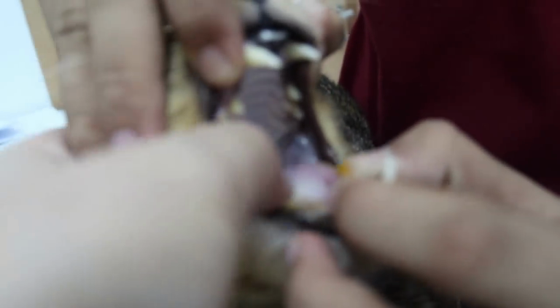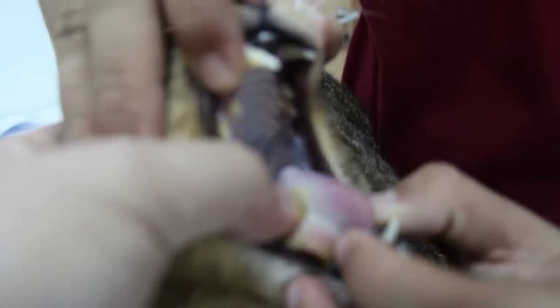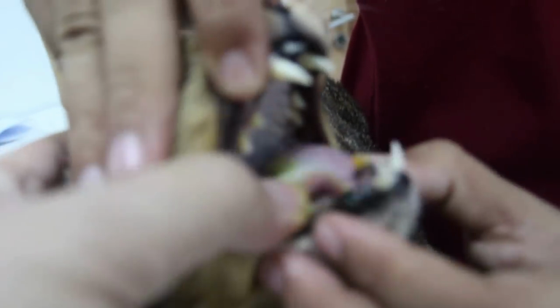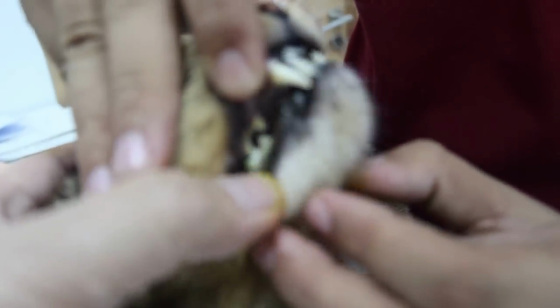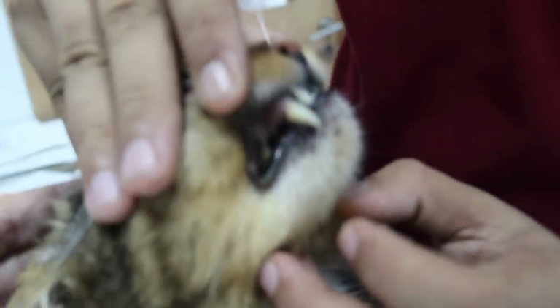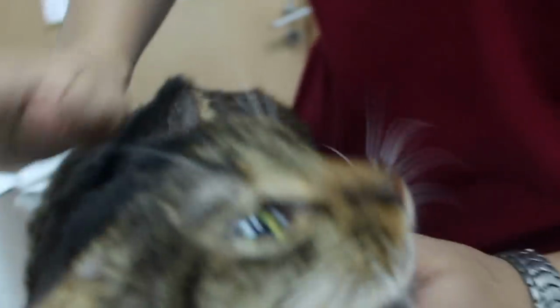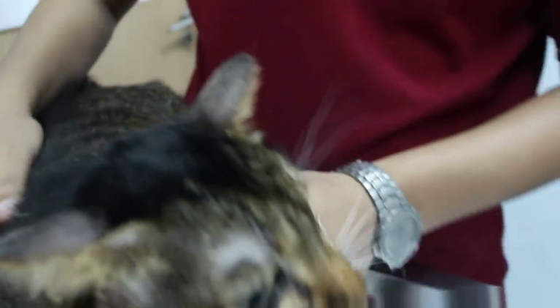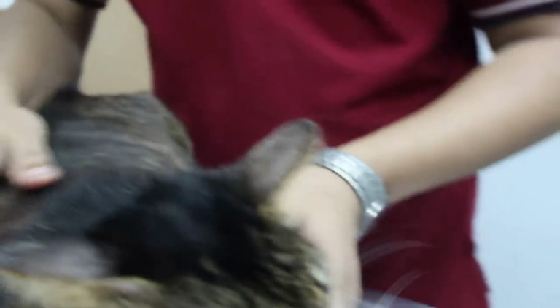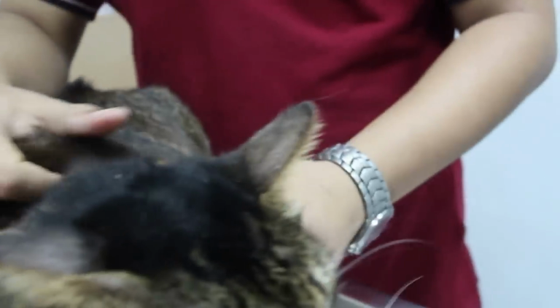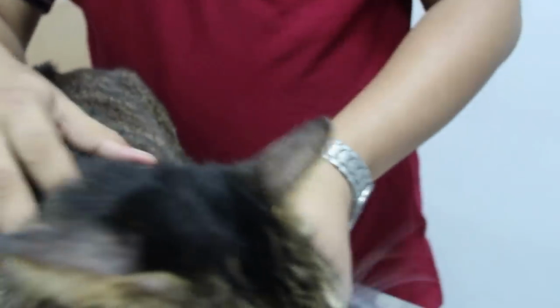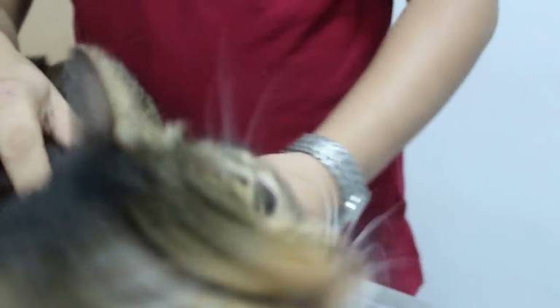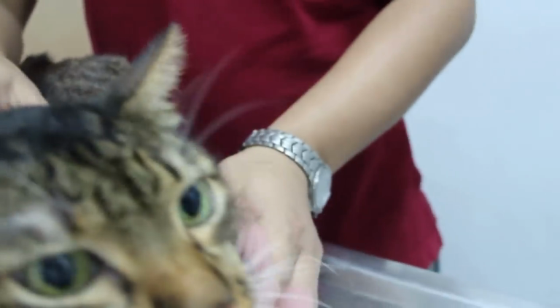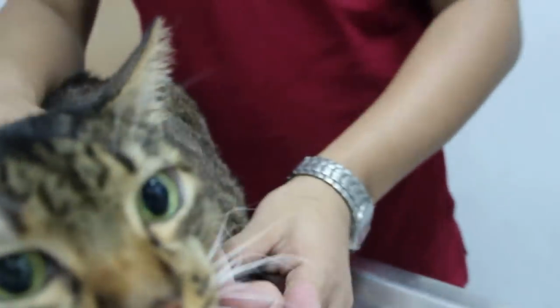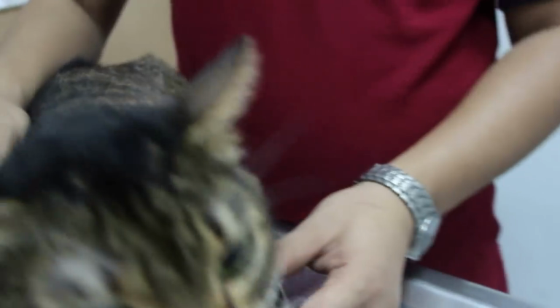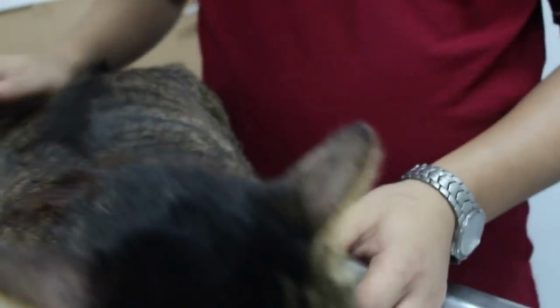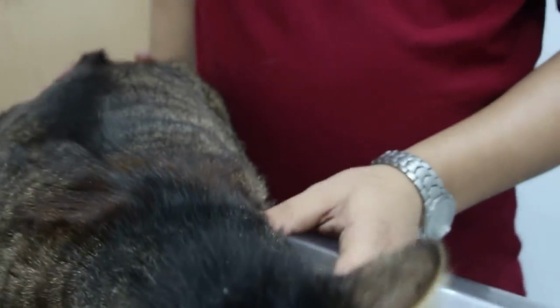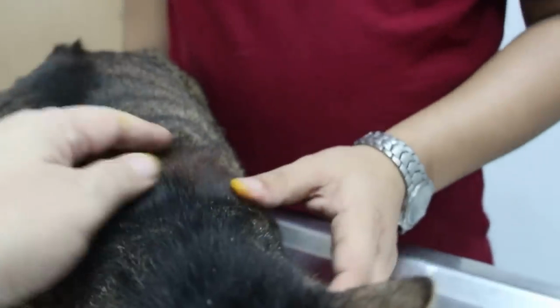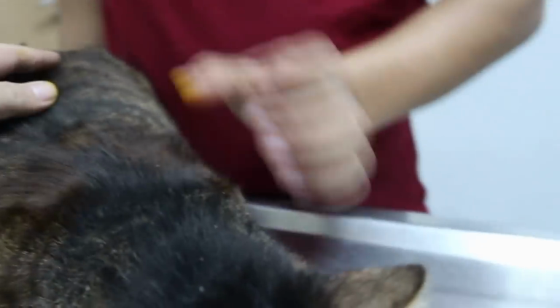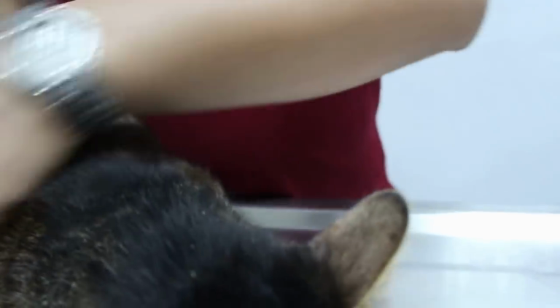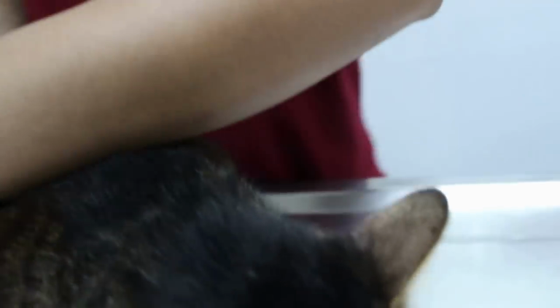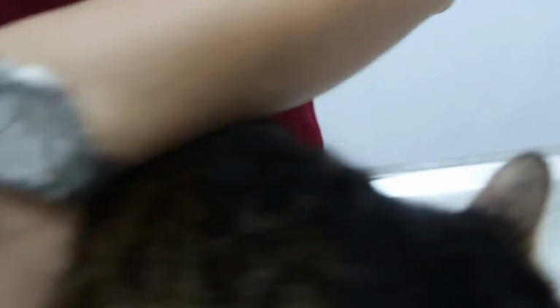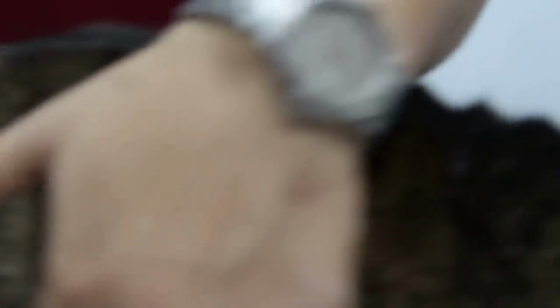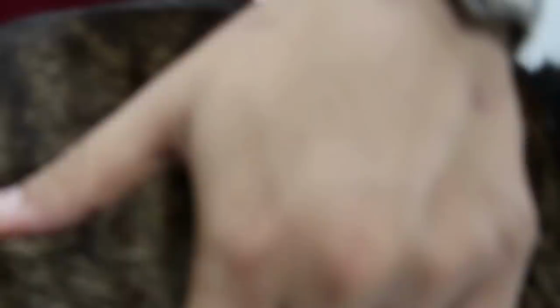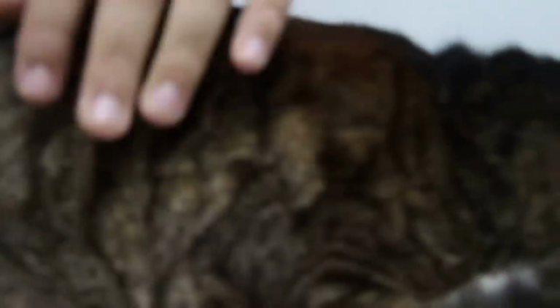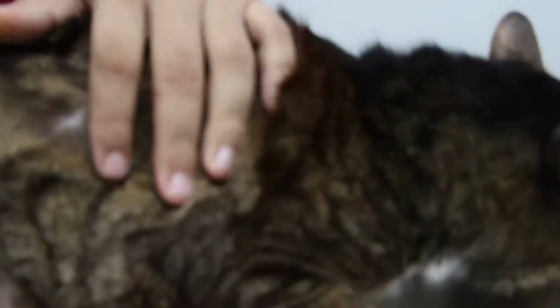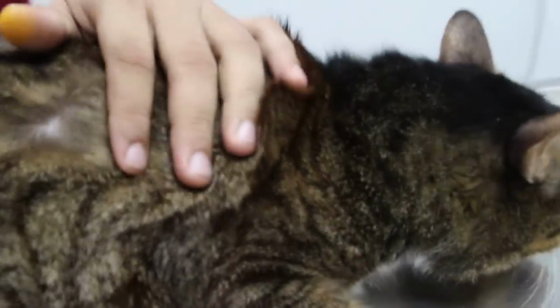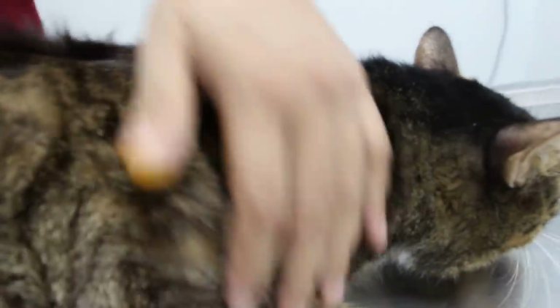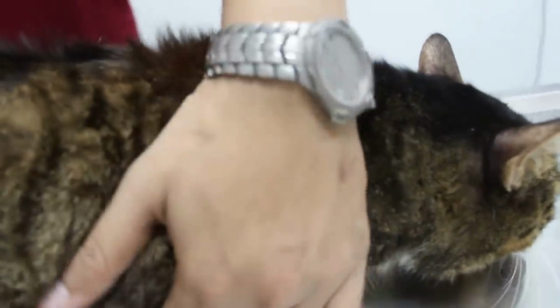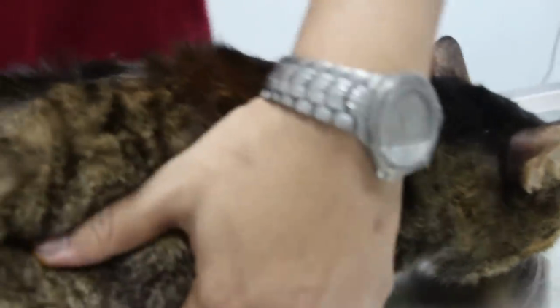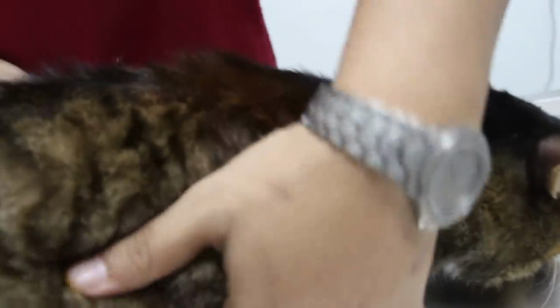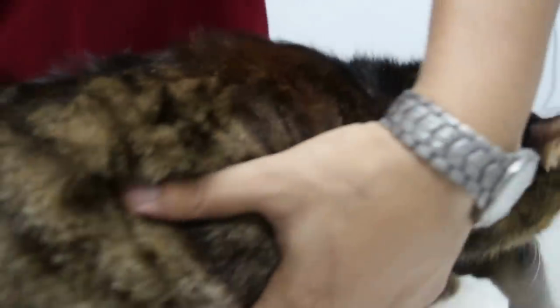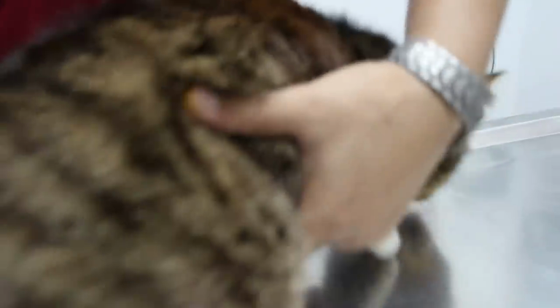The tongue is okay. Check the lymph nodes. Now what we are going to do is check the anal sac glands.